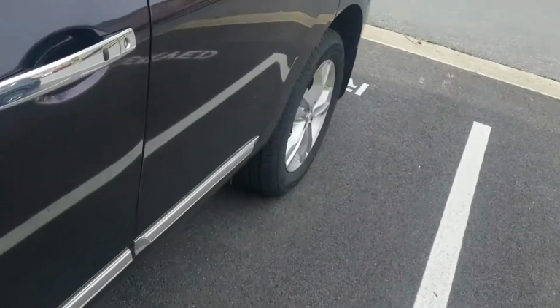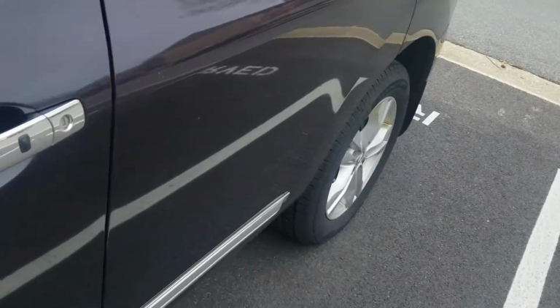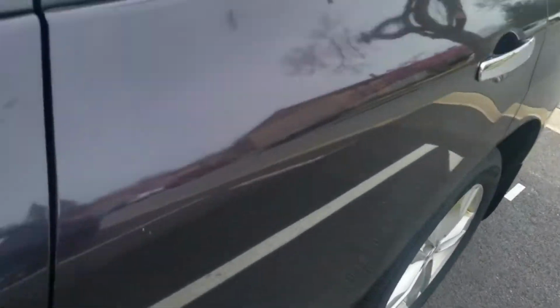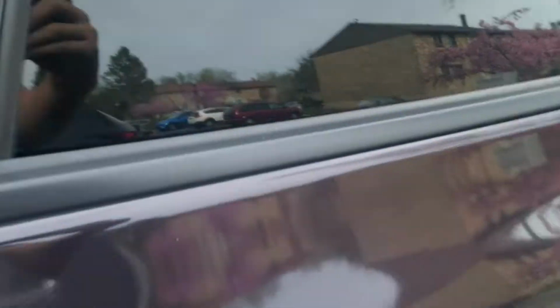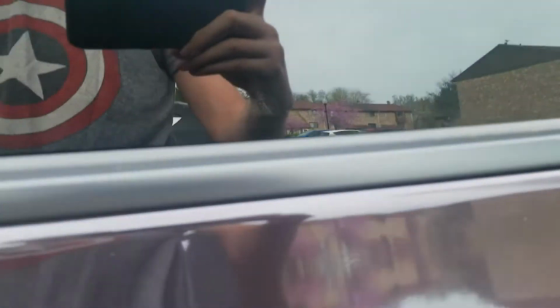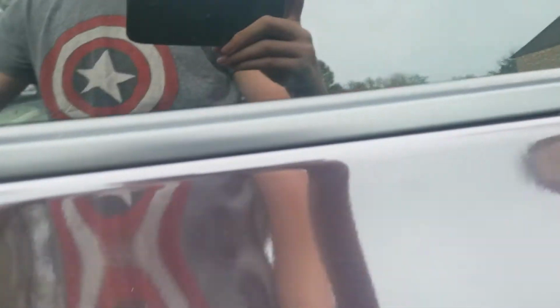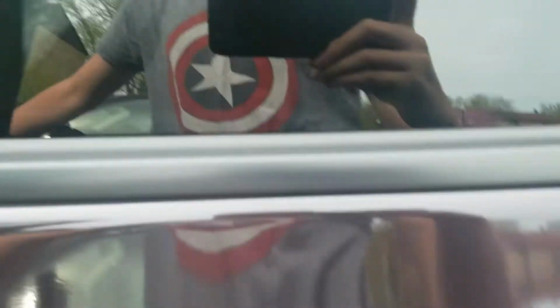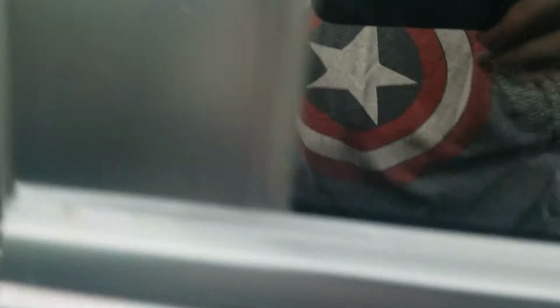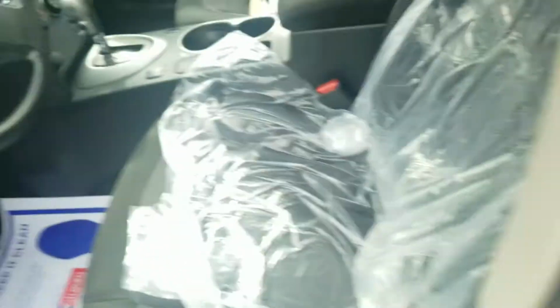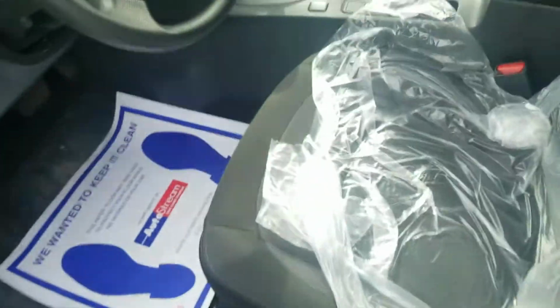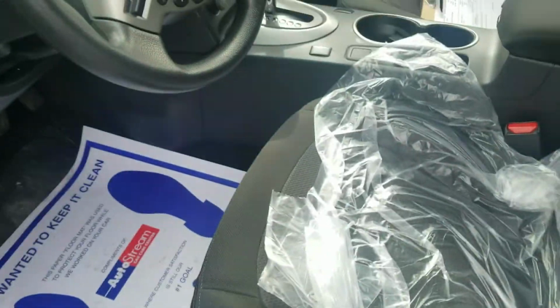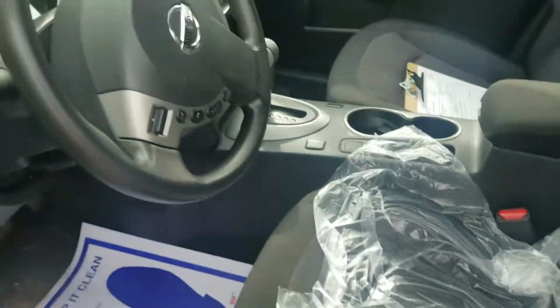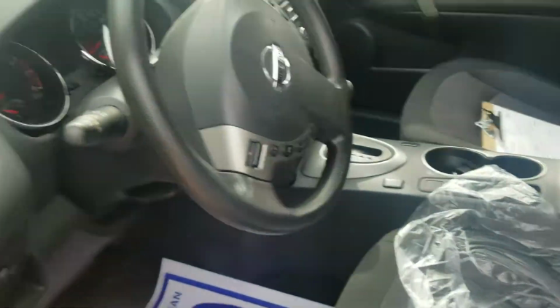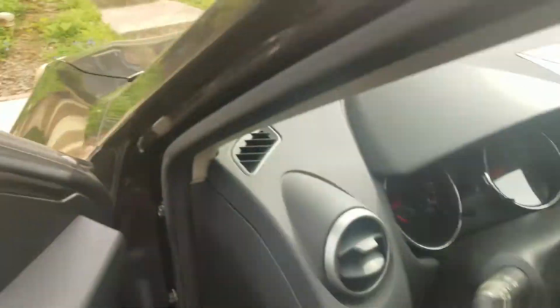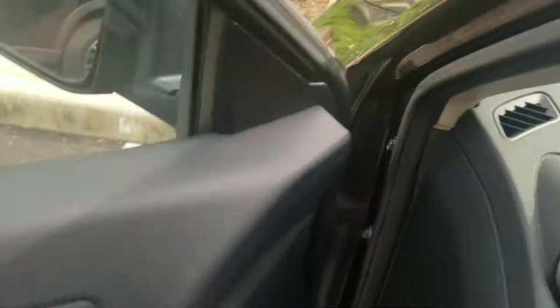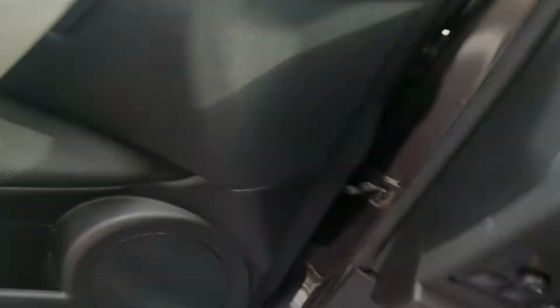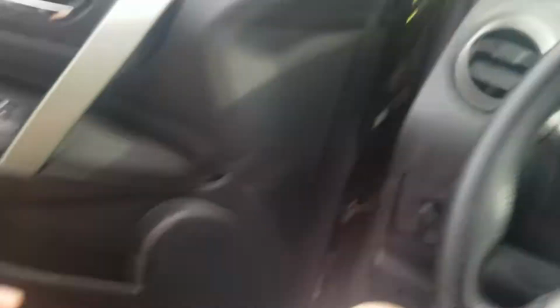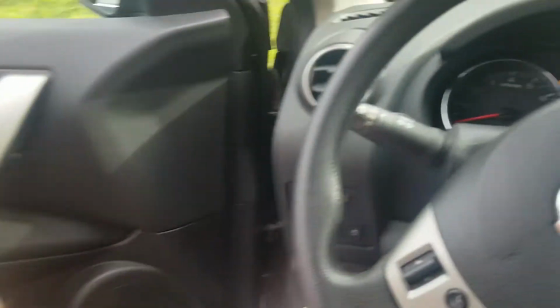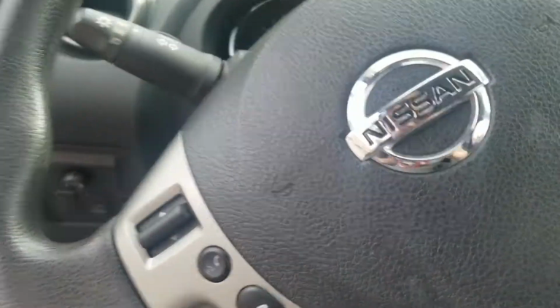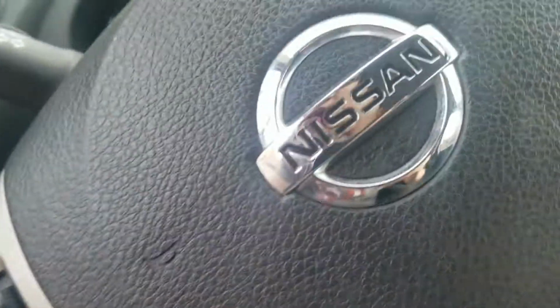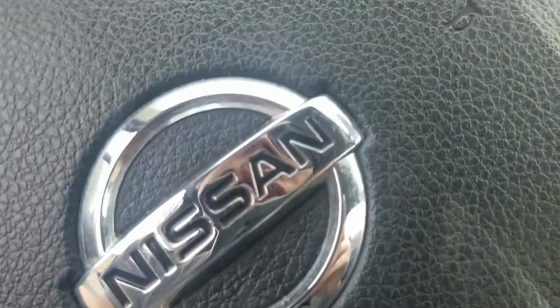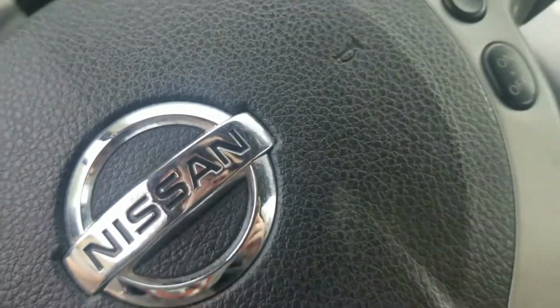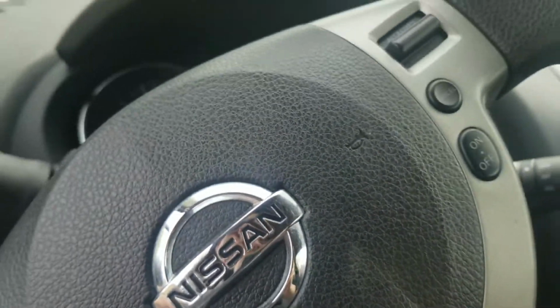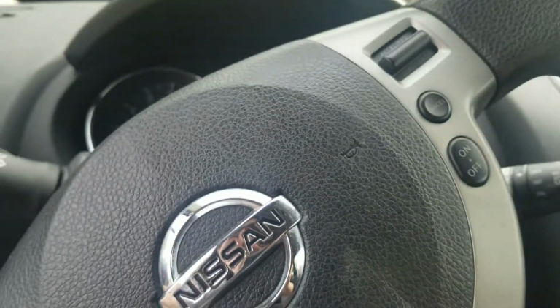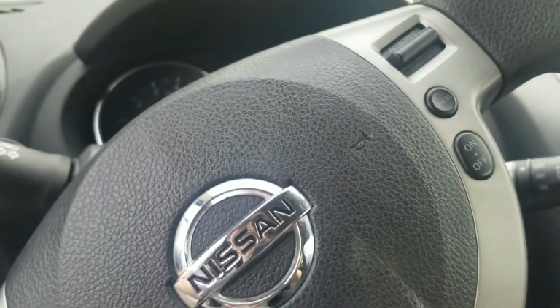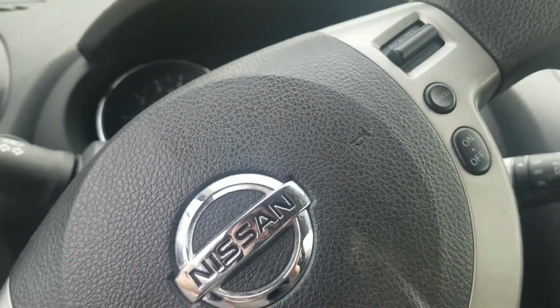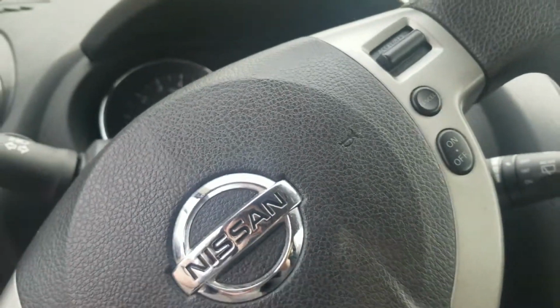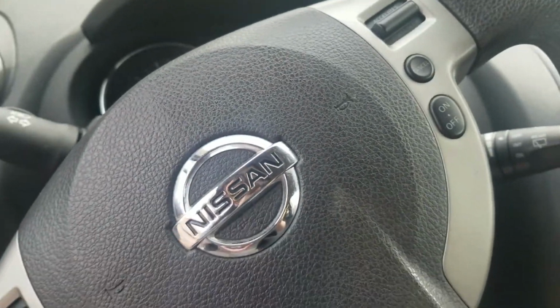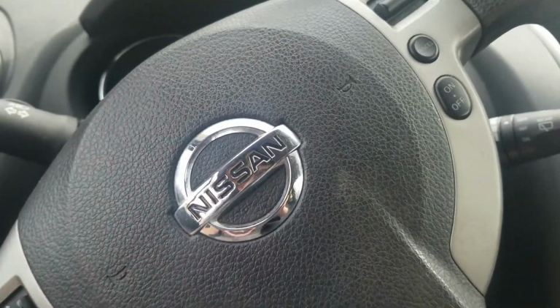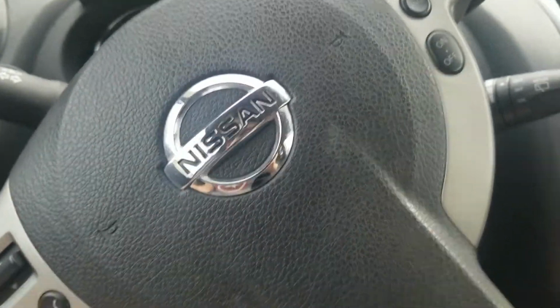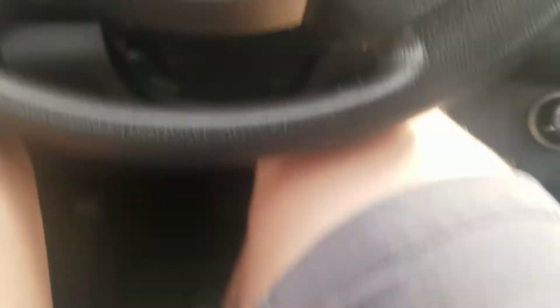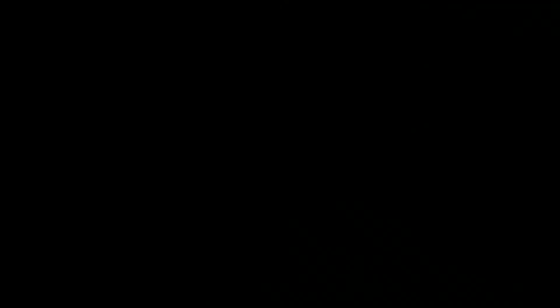Now let's take a look inside. This vehicle is manufactured in October of 2012. This vehicle has 97,534 miles — almost to 100,000.